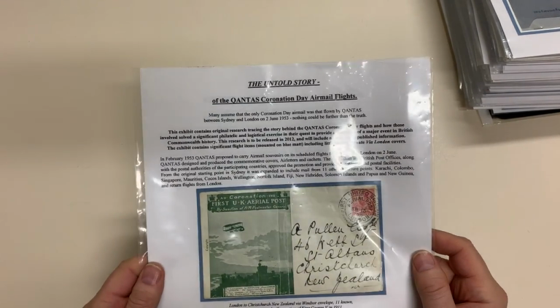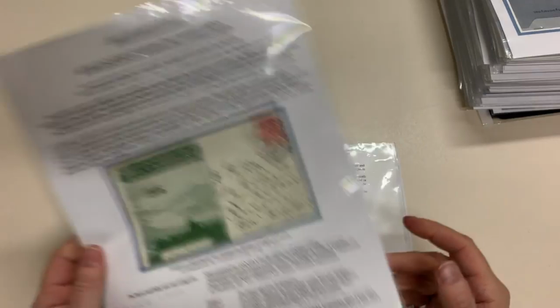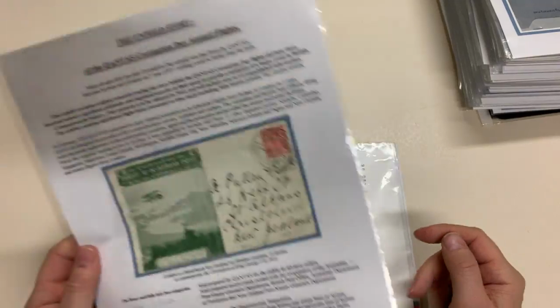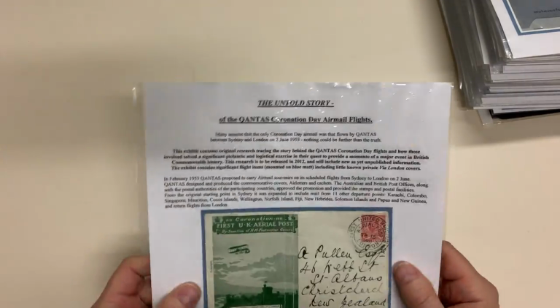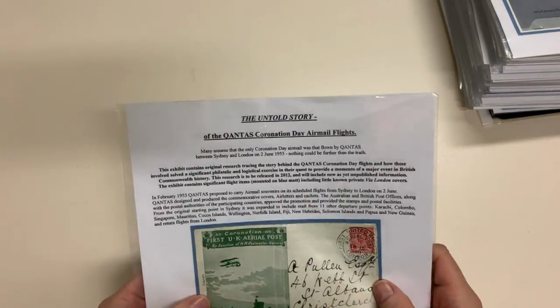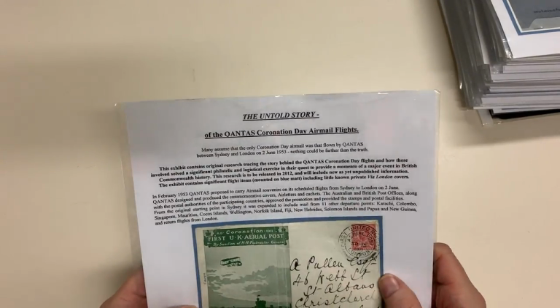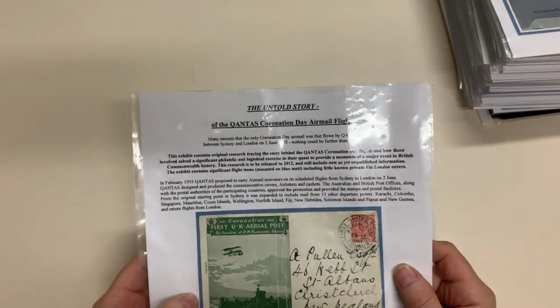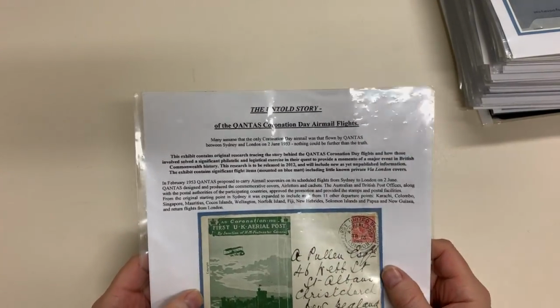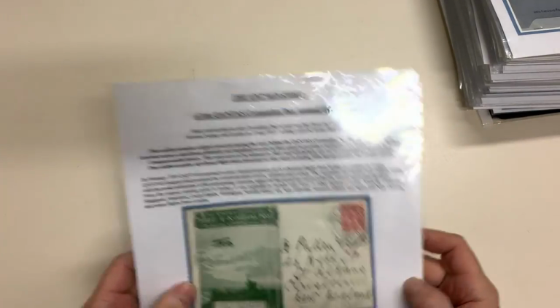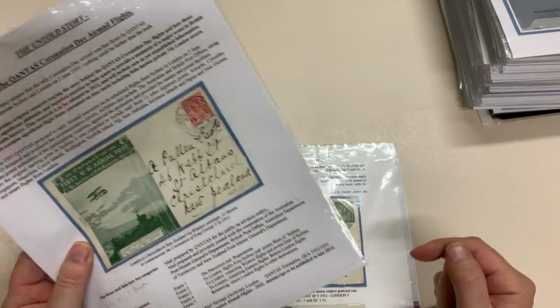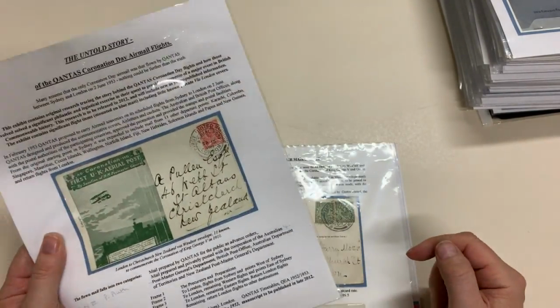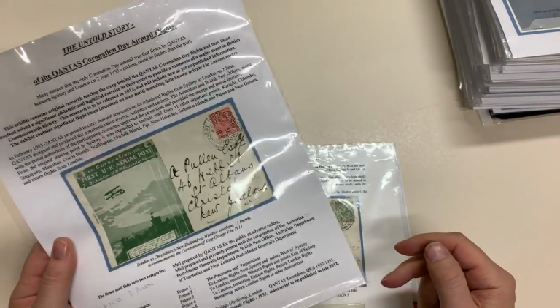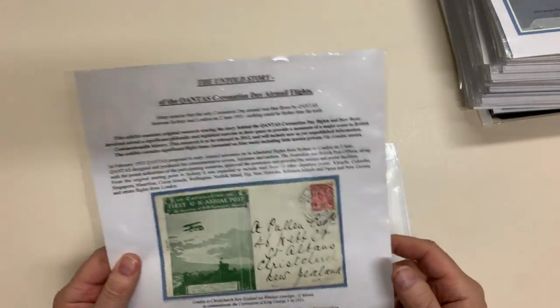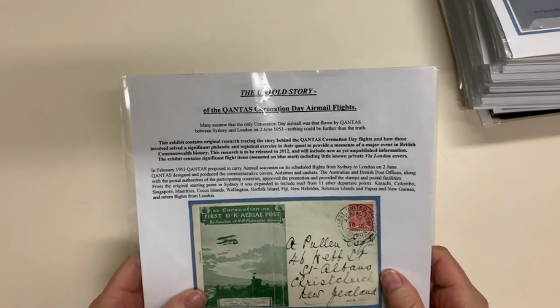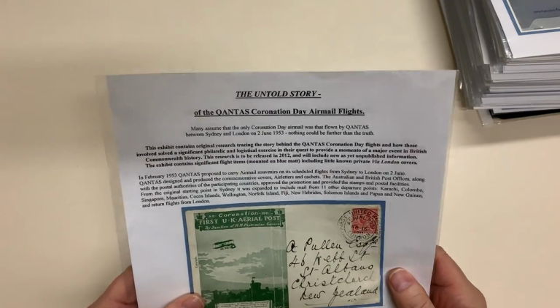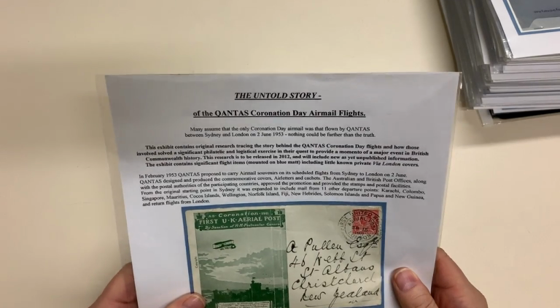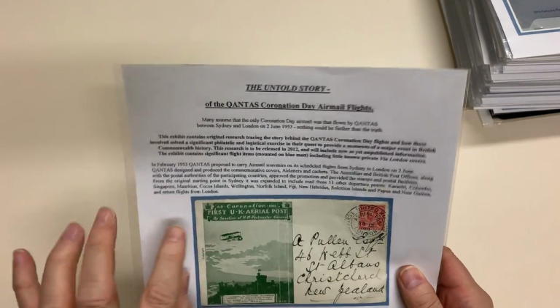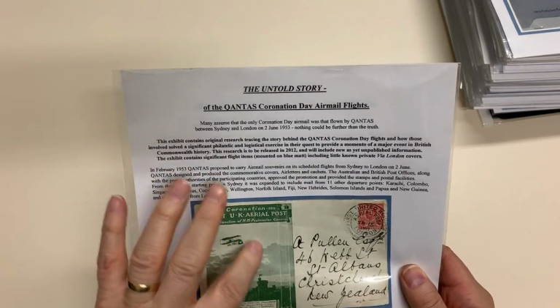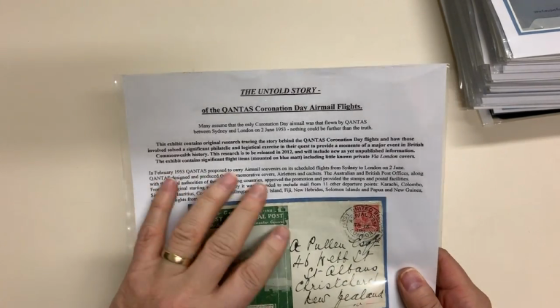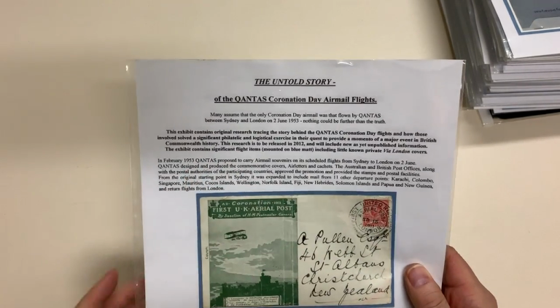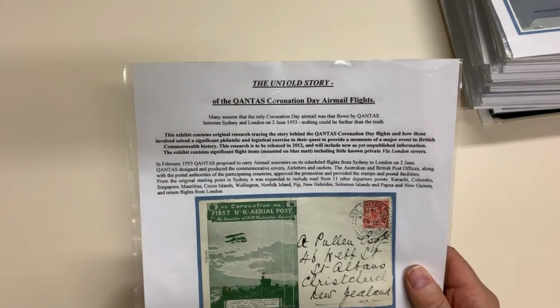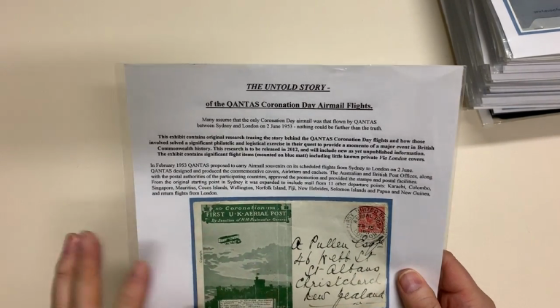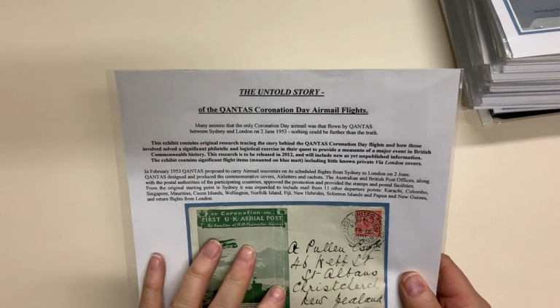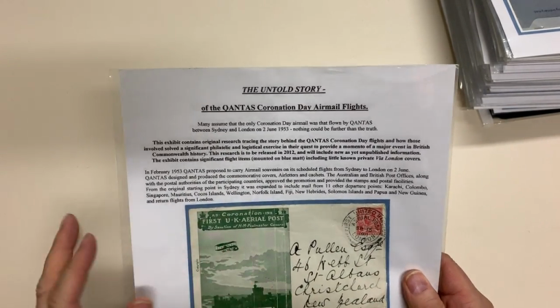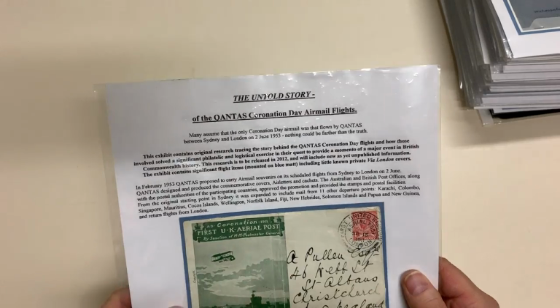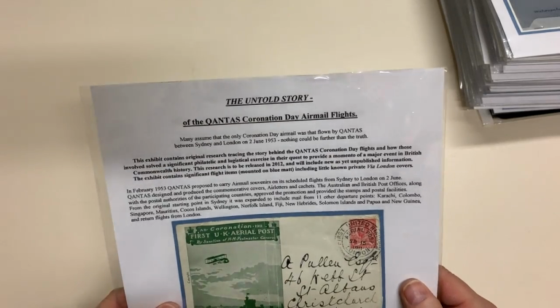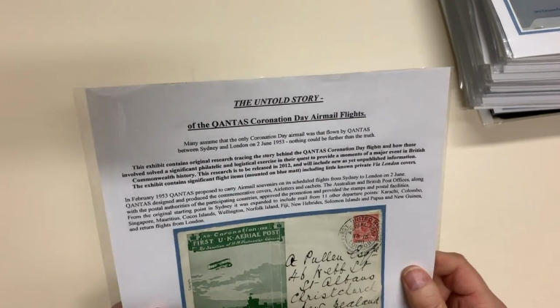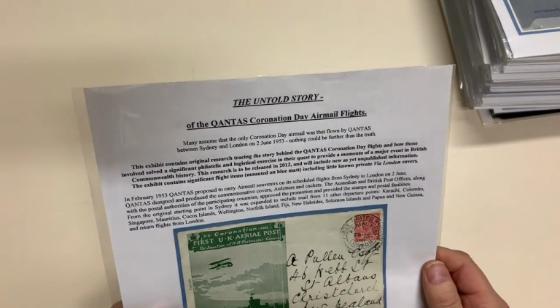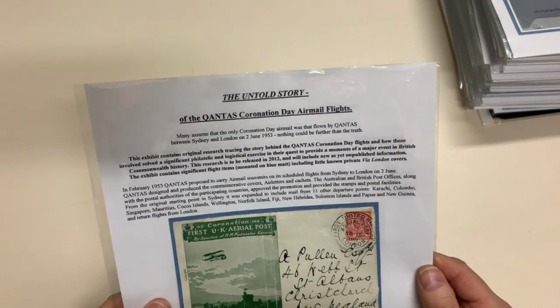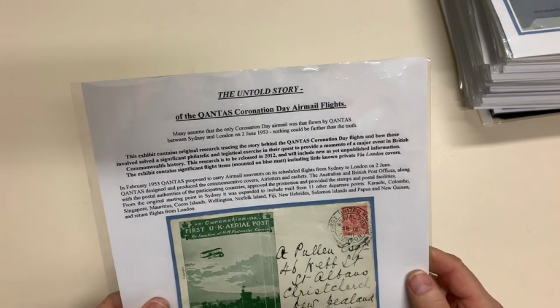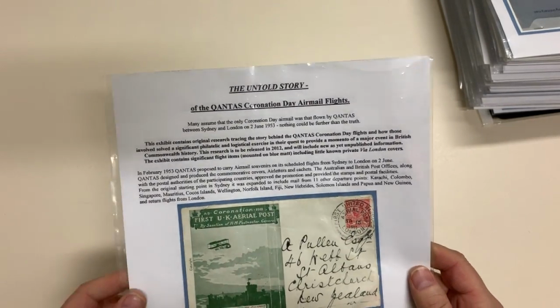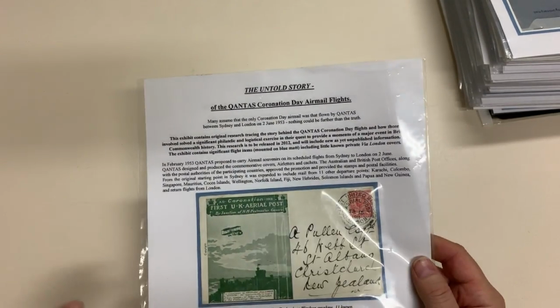Starts off with a couple of the 1911 Coronation items to New Zealand — well, this one's to New Zealand anyway. Badly creased. It's an envelope, so it's scarcer than a card, but it's badly damaged.